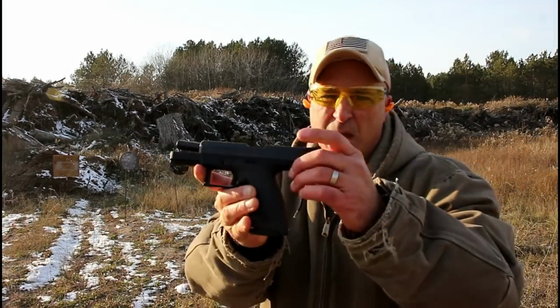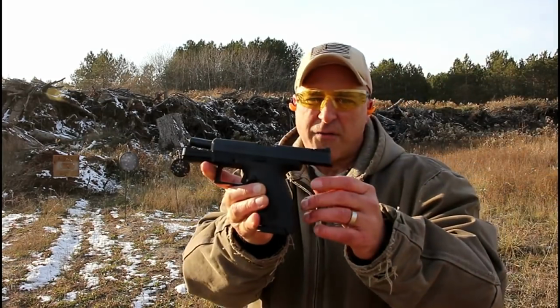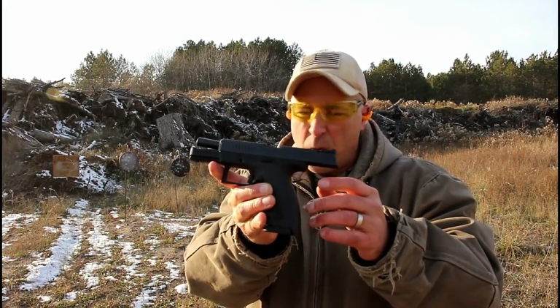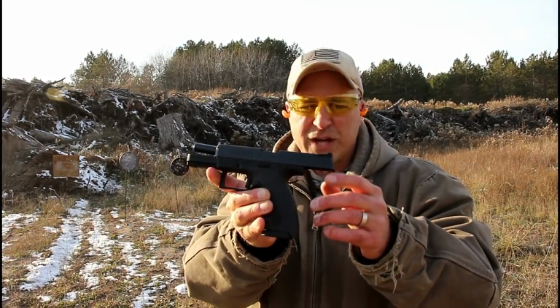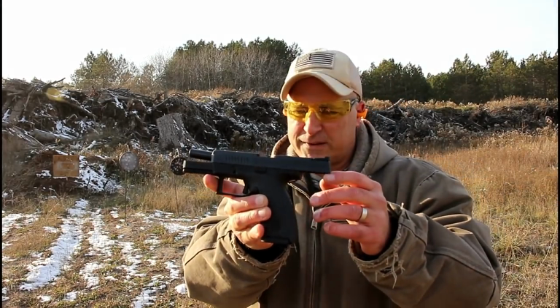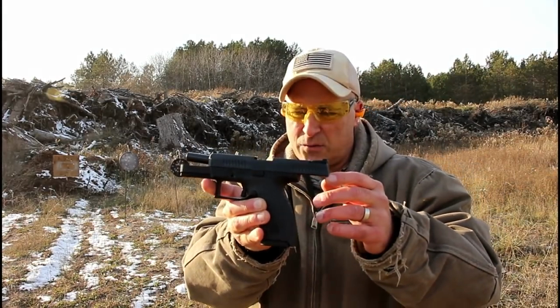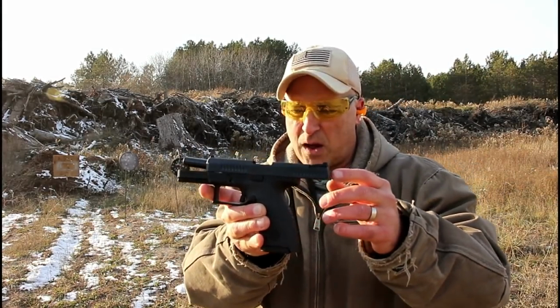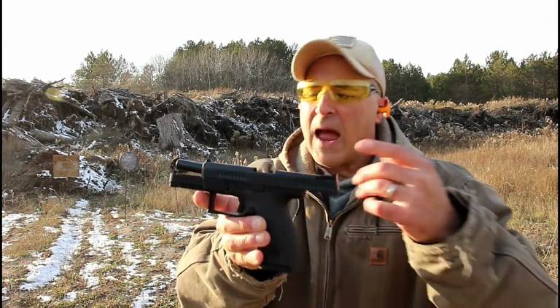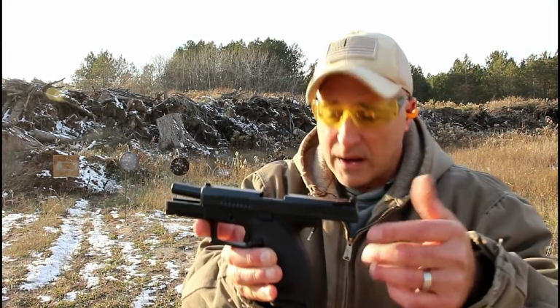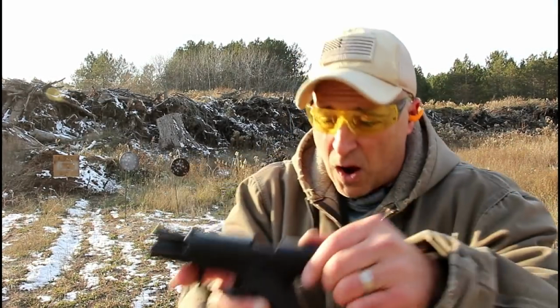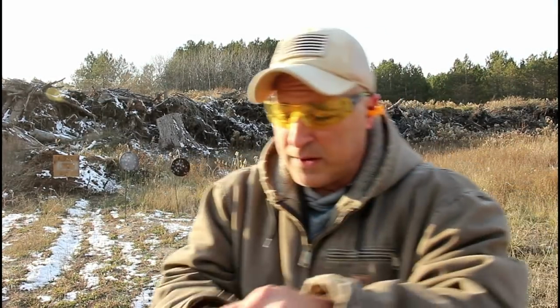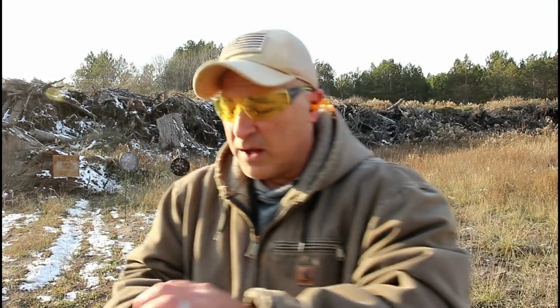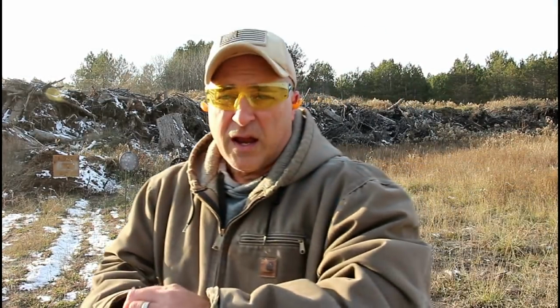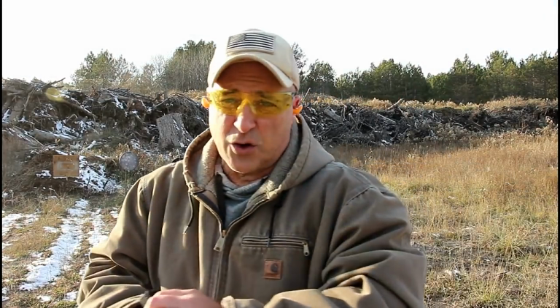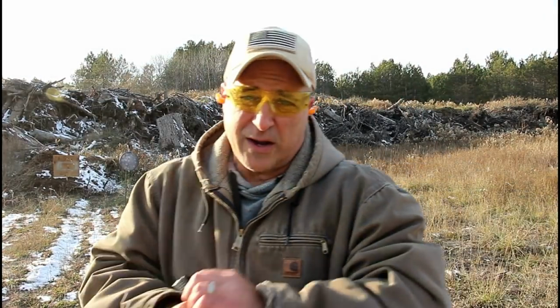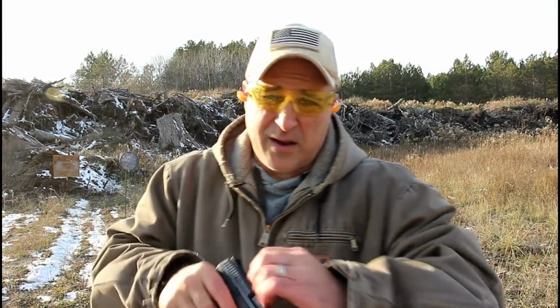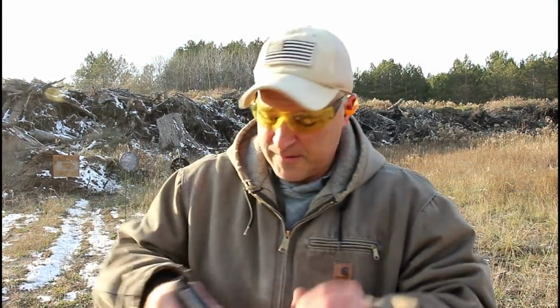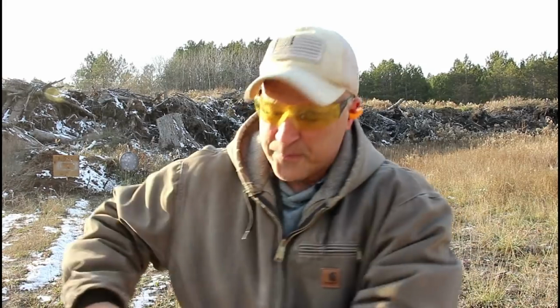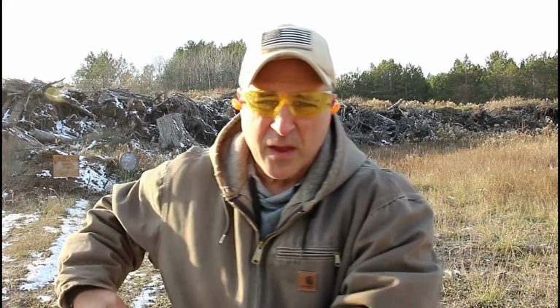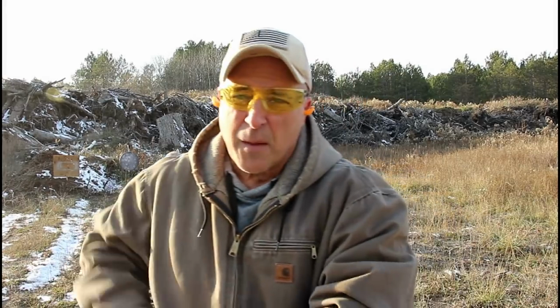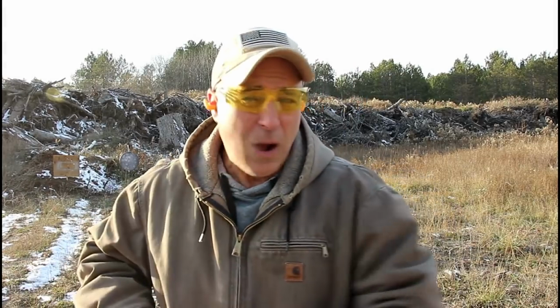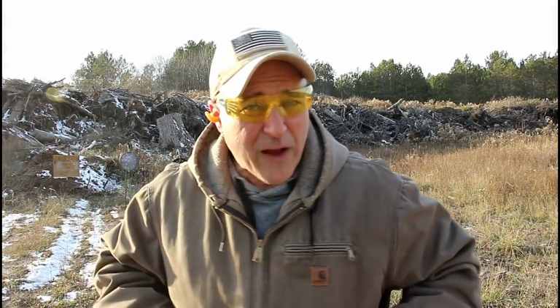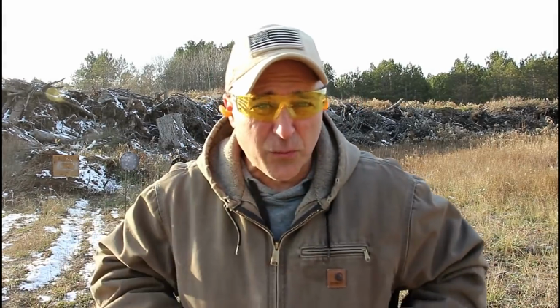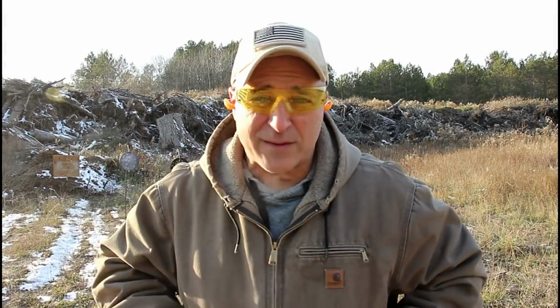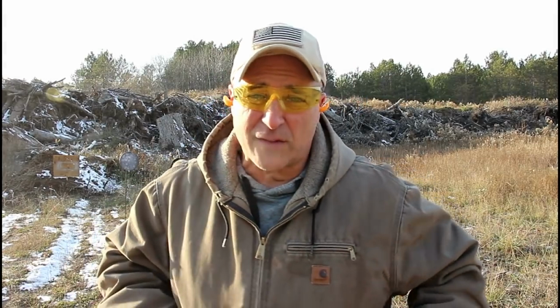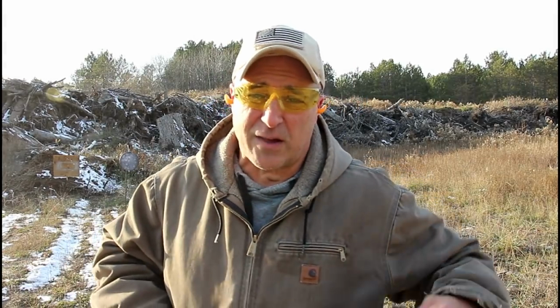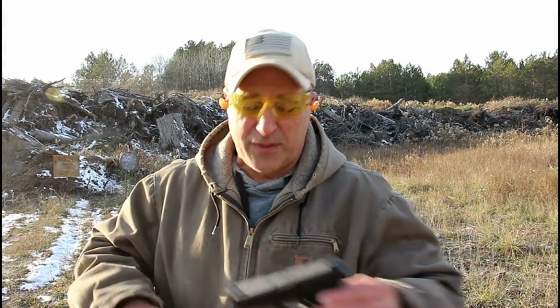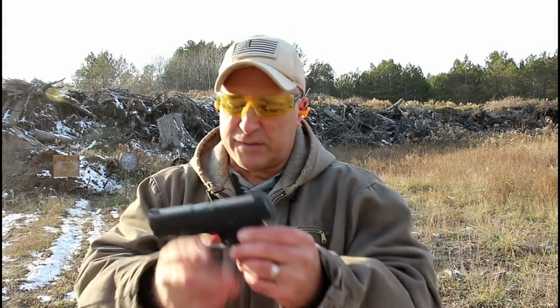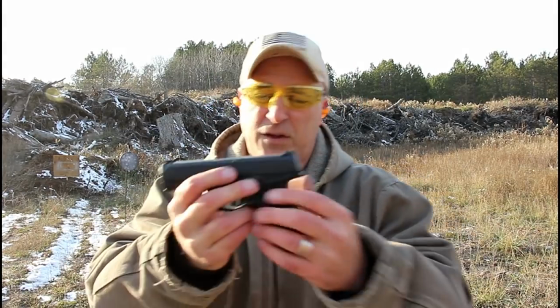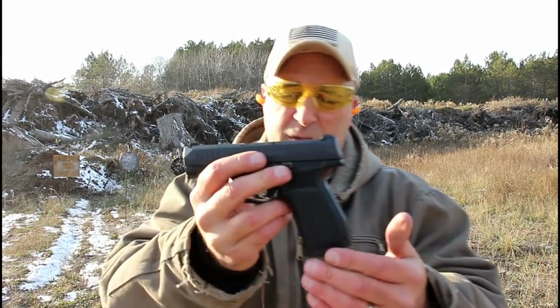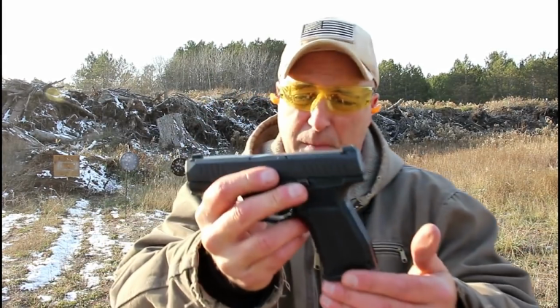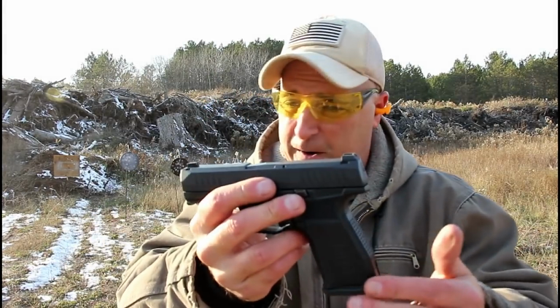I've always shot this gun well and I've always enjoyed it. But now we've got the Rex Delta, and this is new to the market.